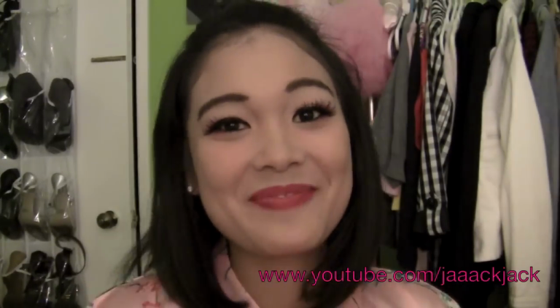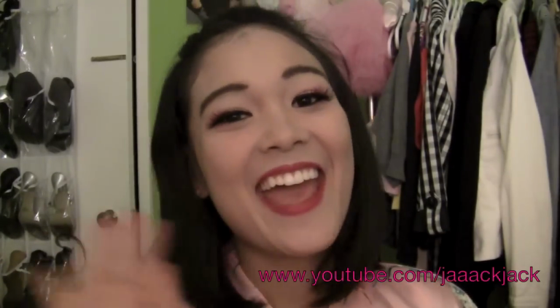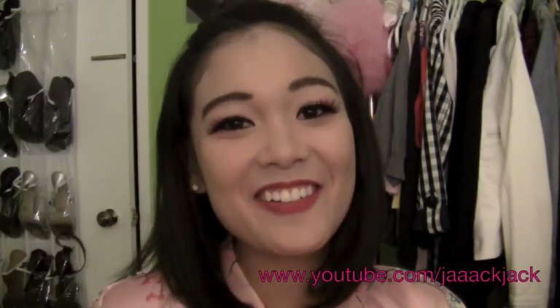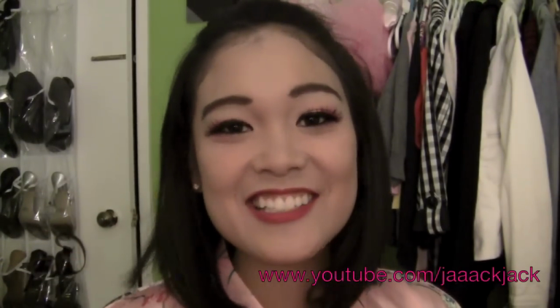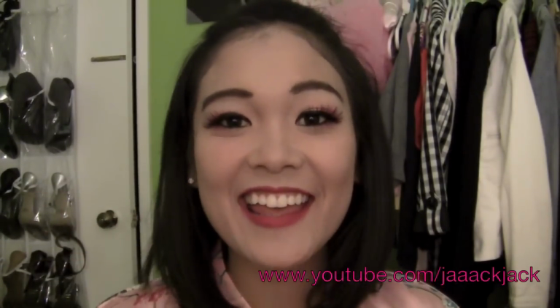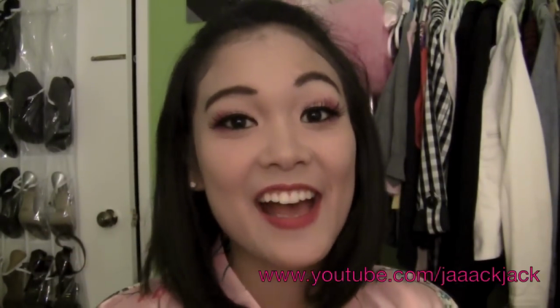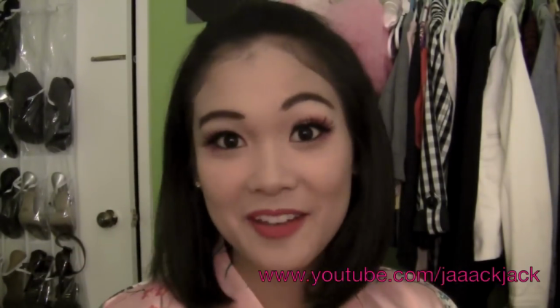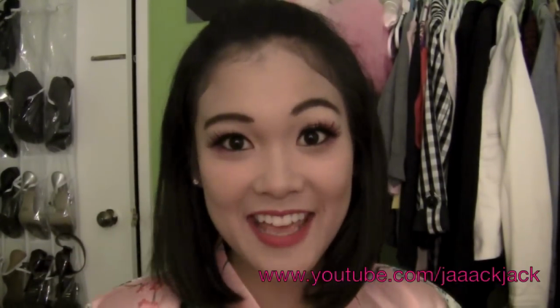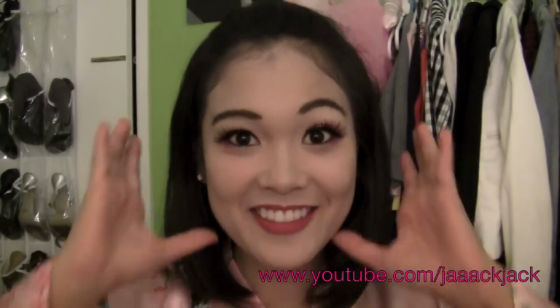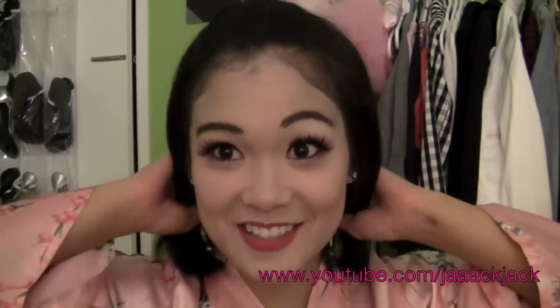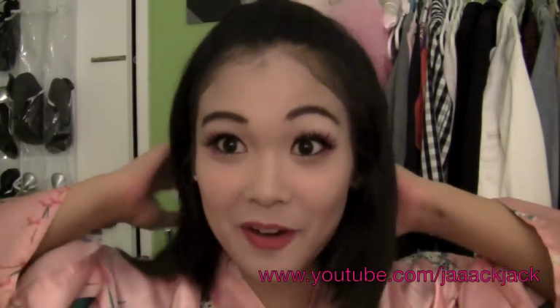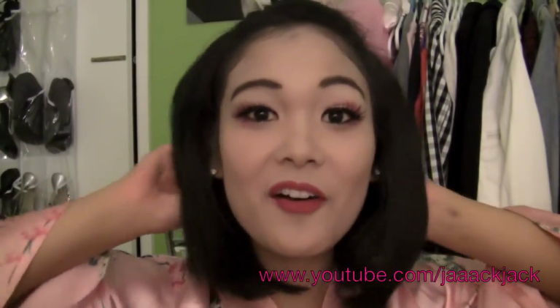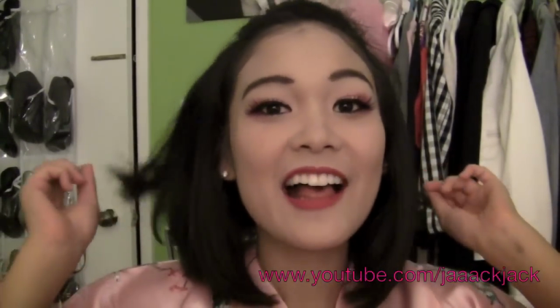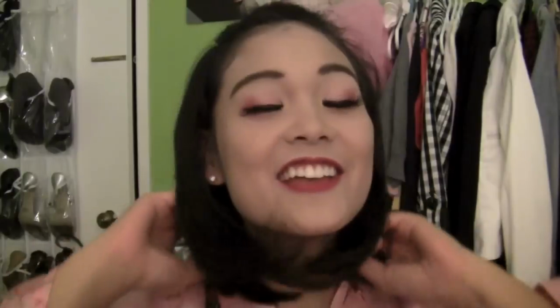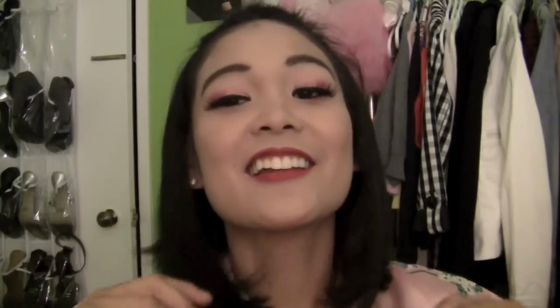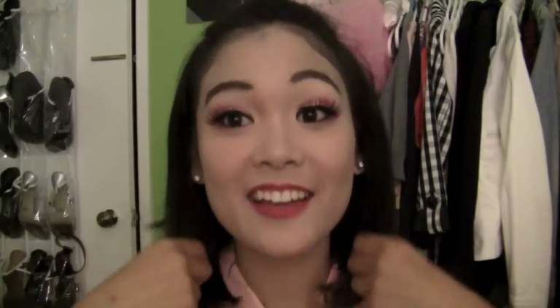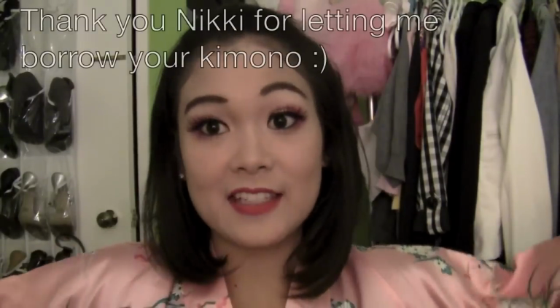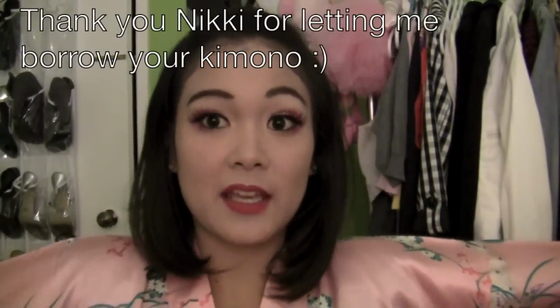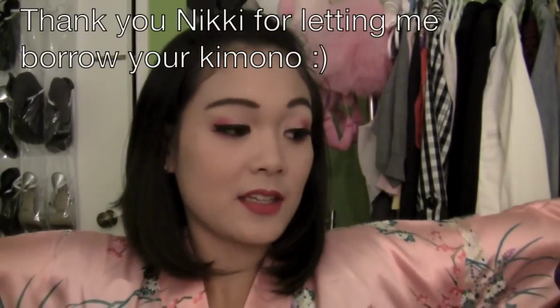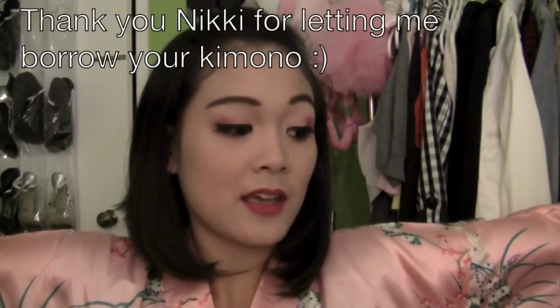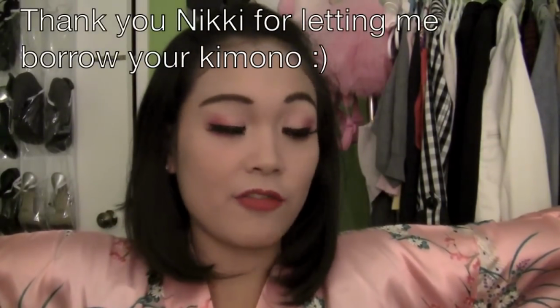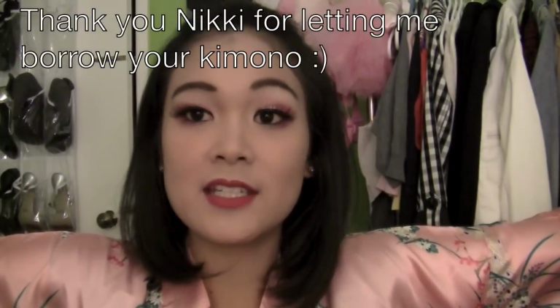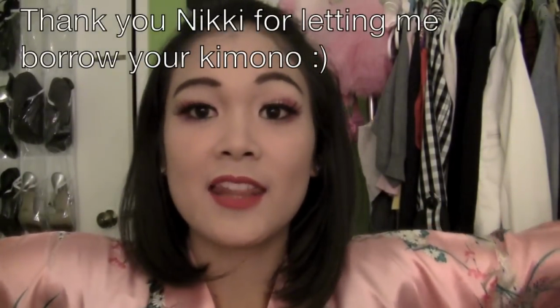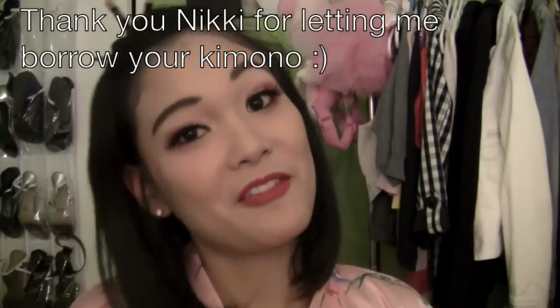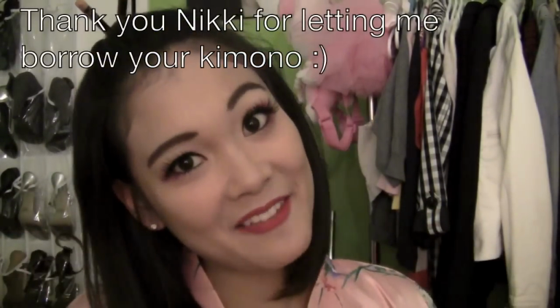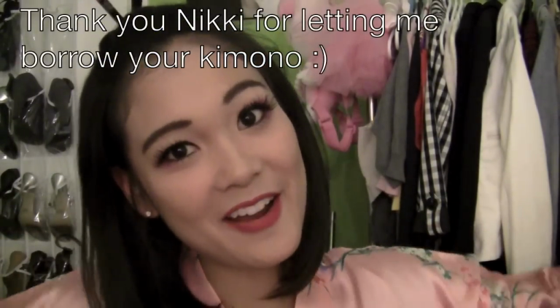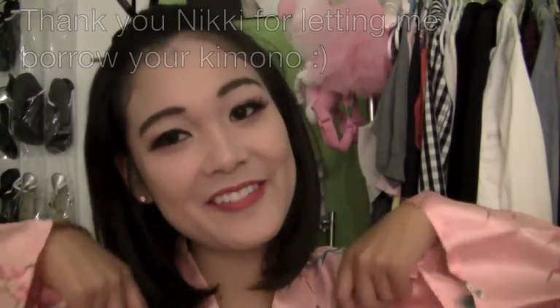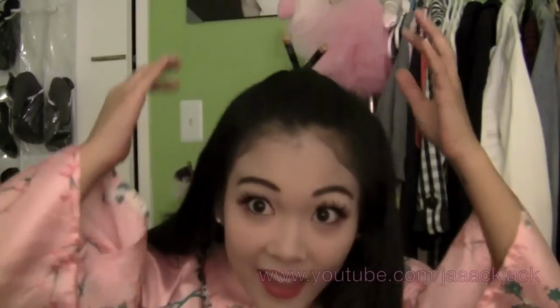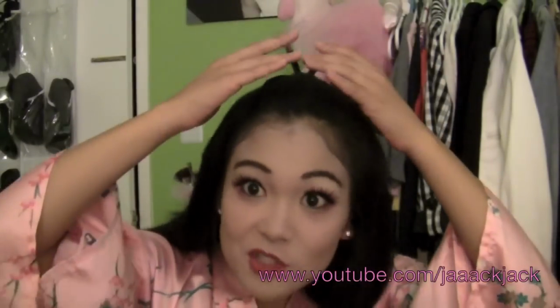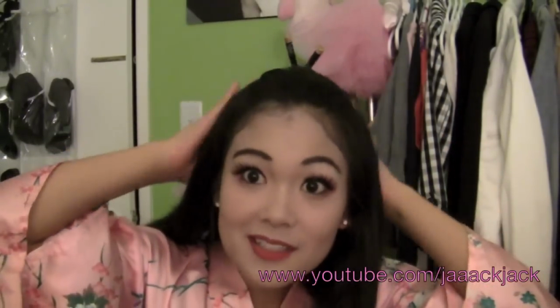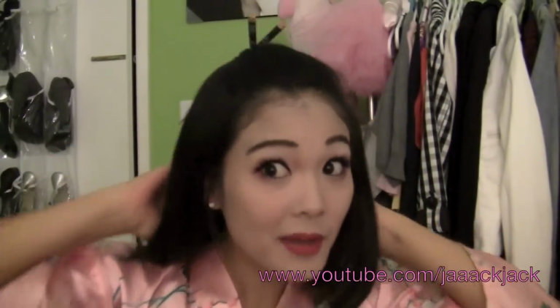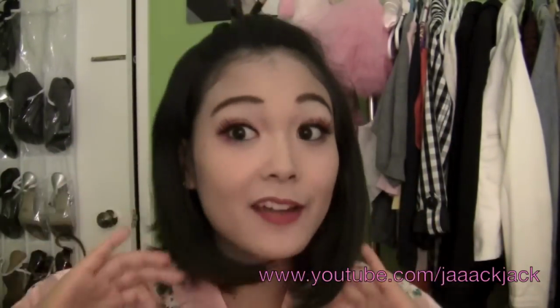Hey everyone, it's Jackie. I'm here today with this super cool geisha look. I have this pink outfit that my friend let me borrow and some chopsticks in my hair.